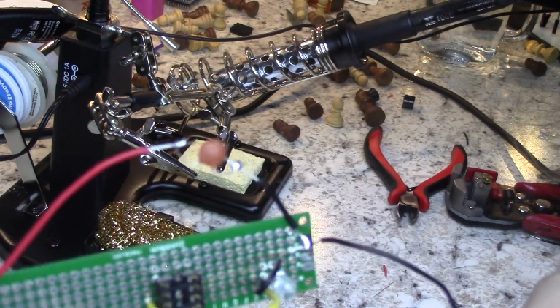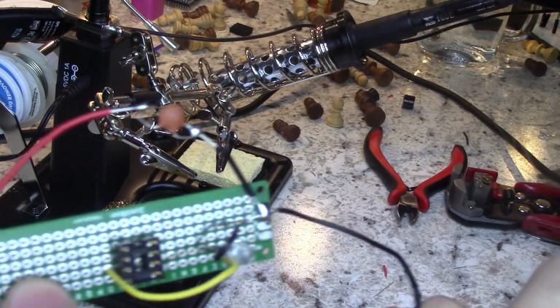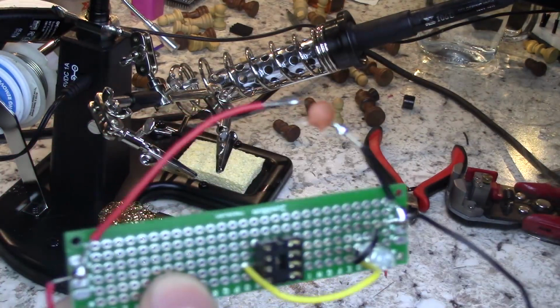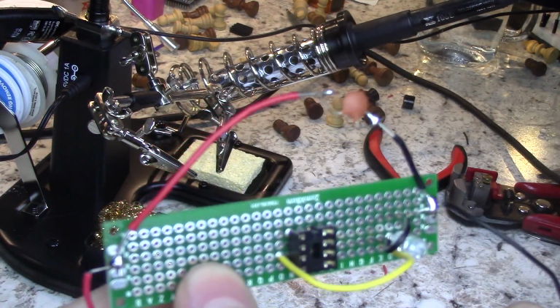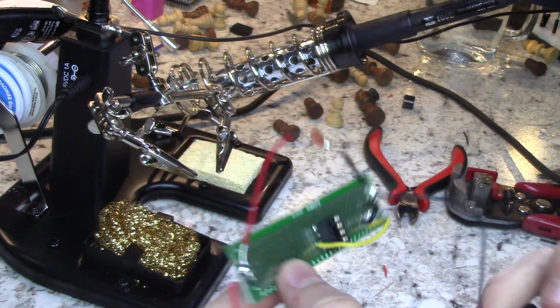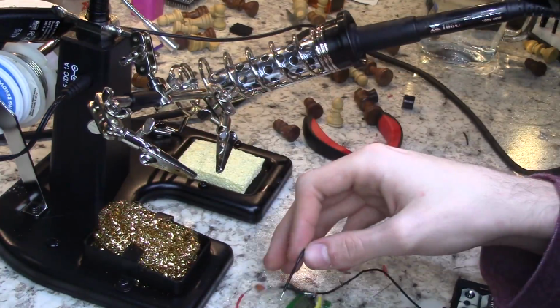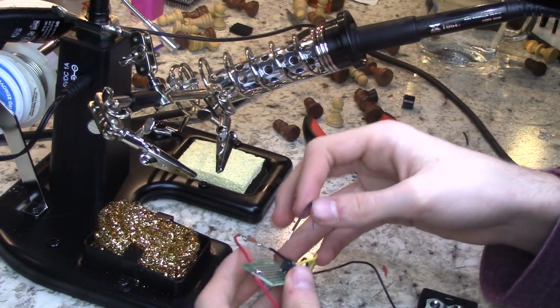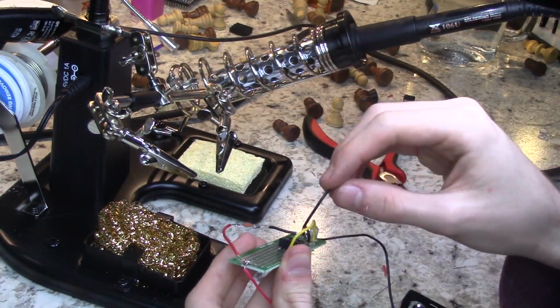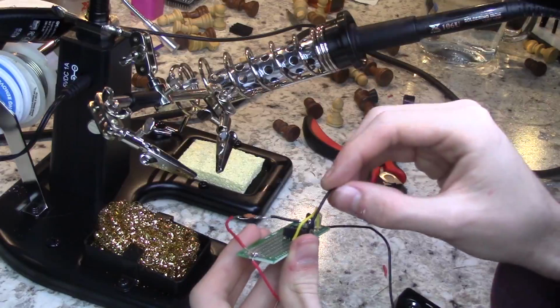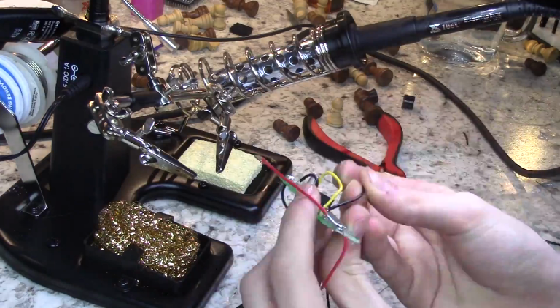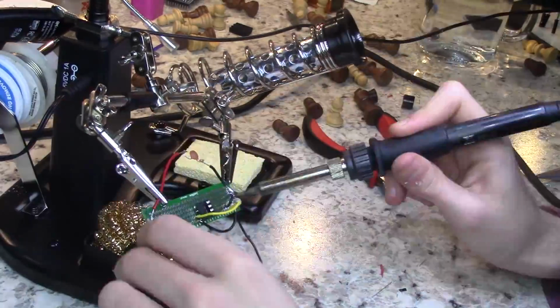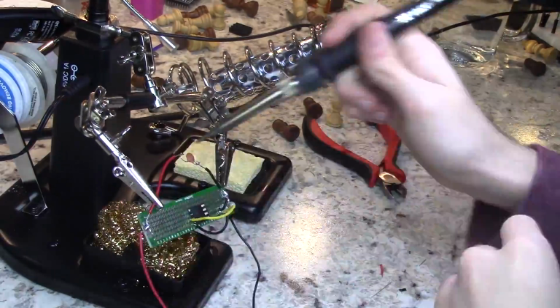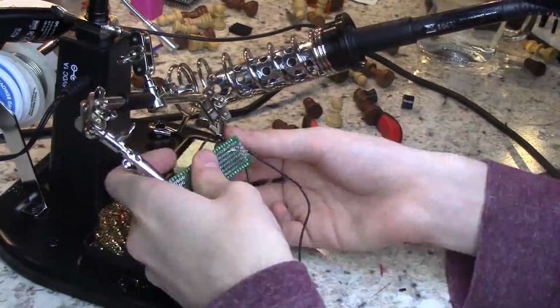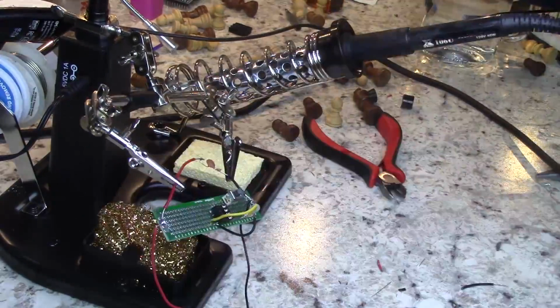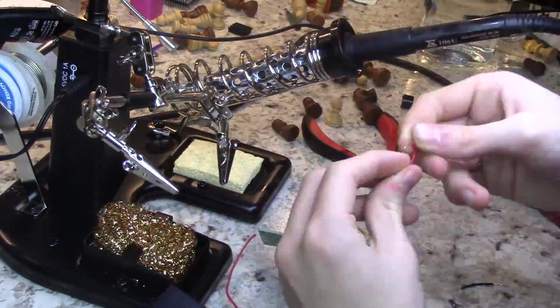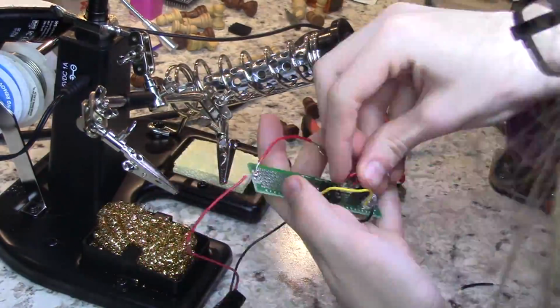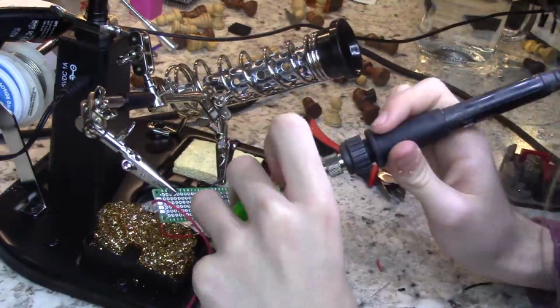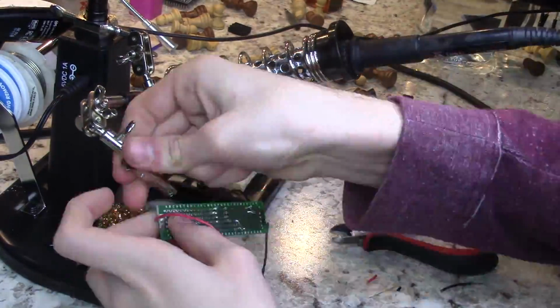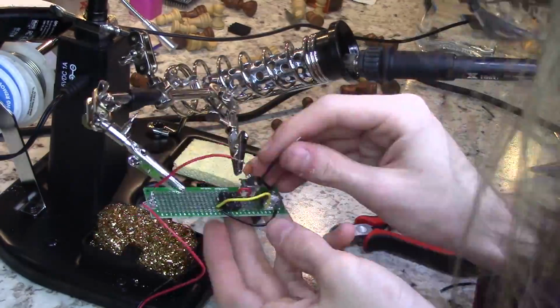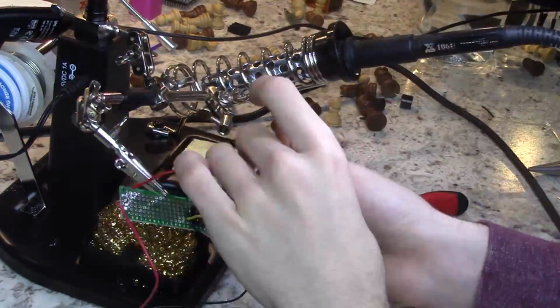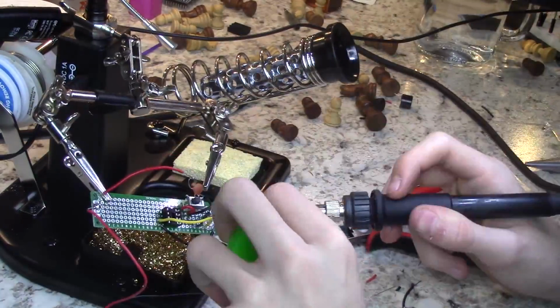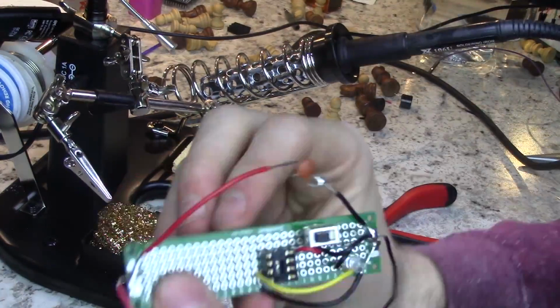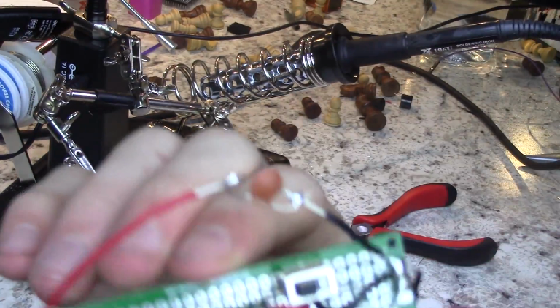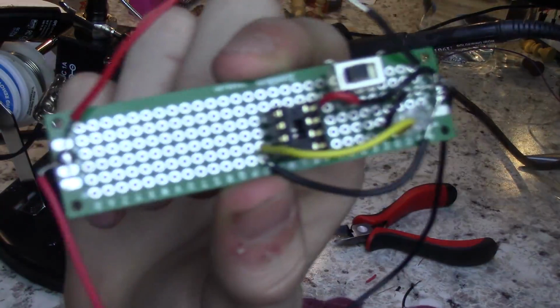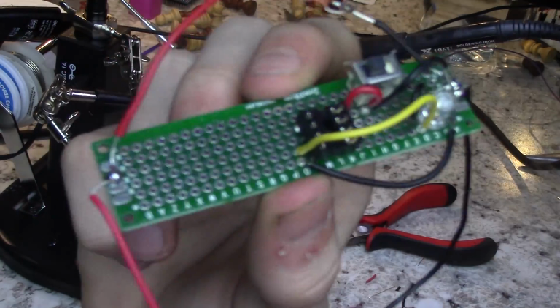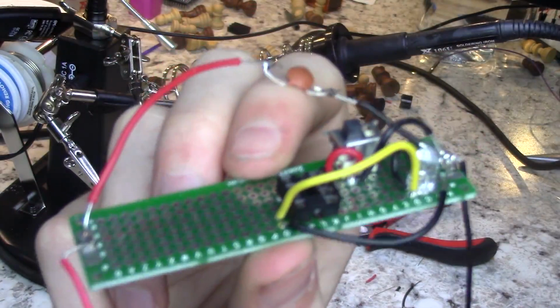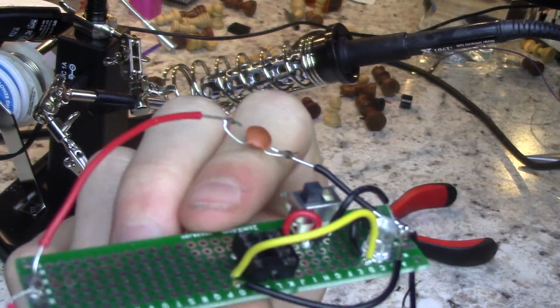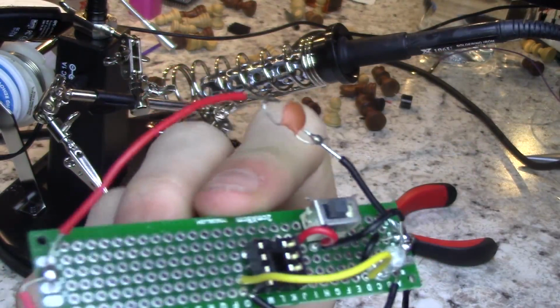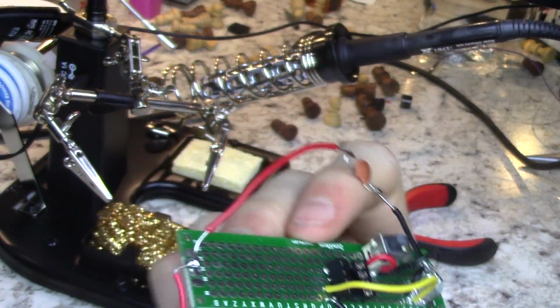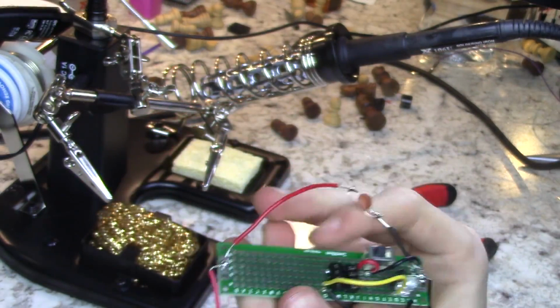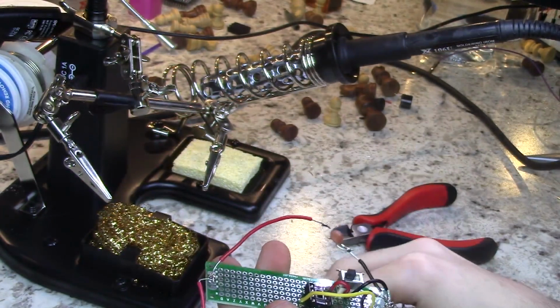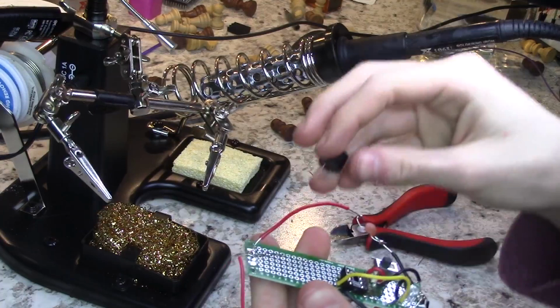Now we're going to wire up the power switch. It connects to pin 5 and the positive on the power supply. I accidentally soldered it wrong in the video, which, as you can imagine, caused a lot of problems later down the line. So ignore the way that the switch is wired up for now.